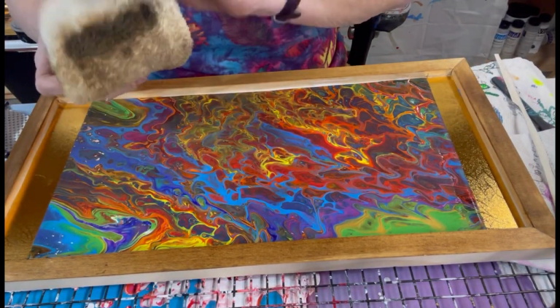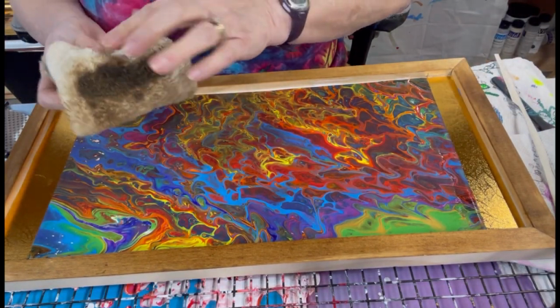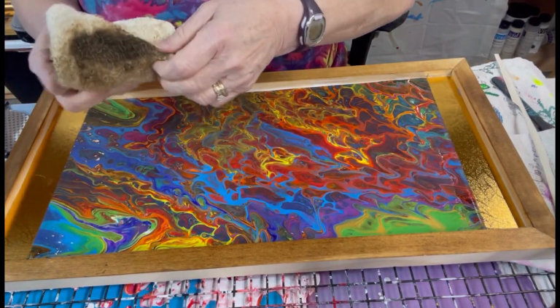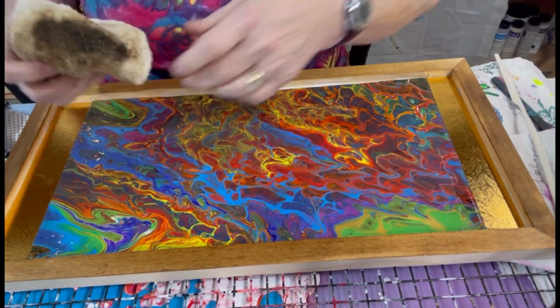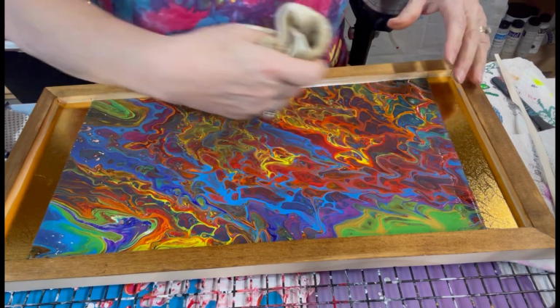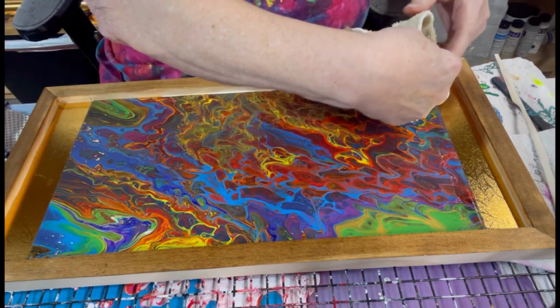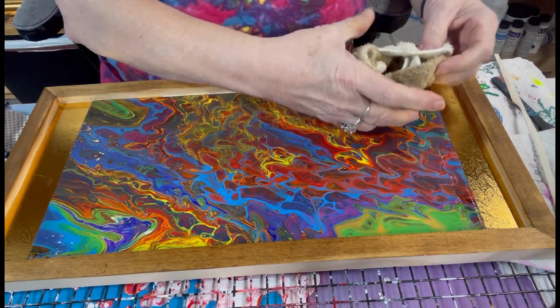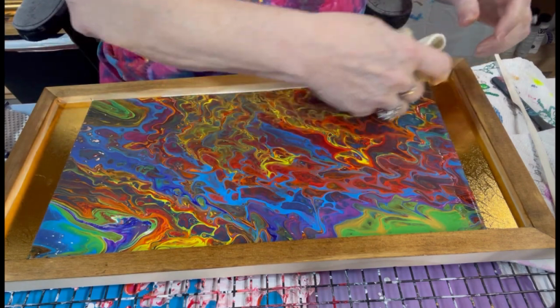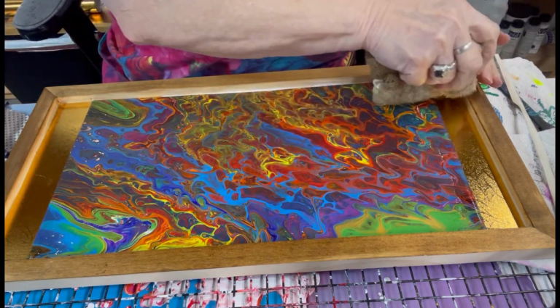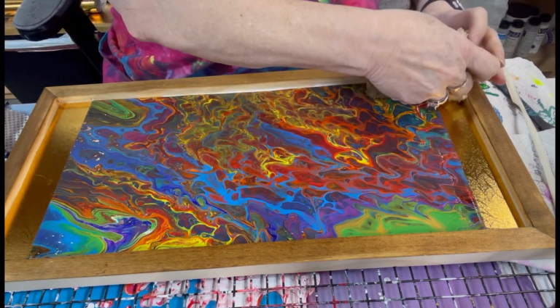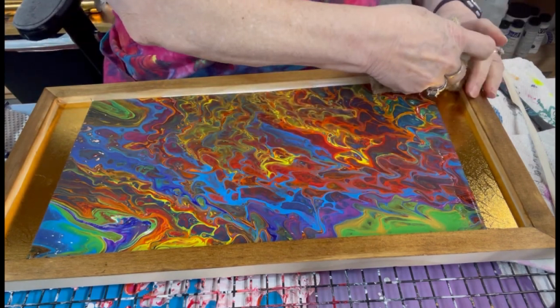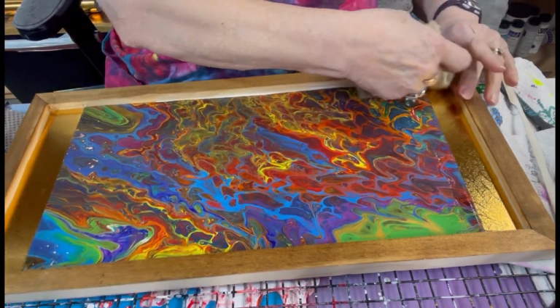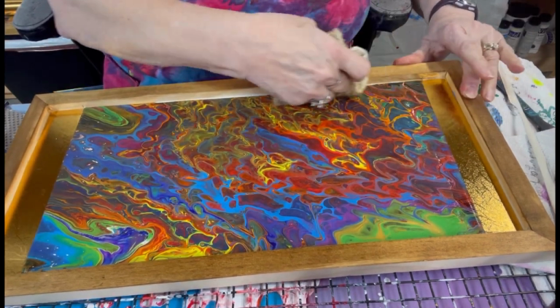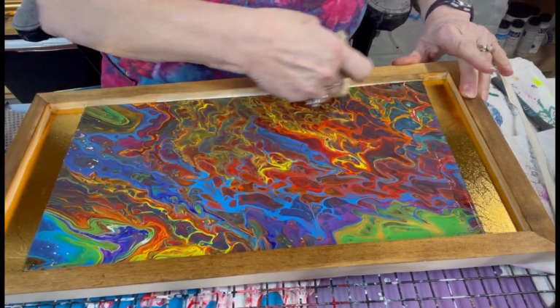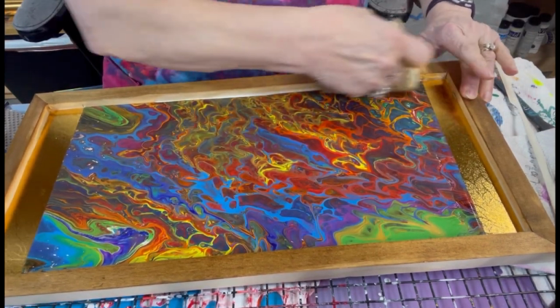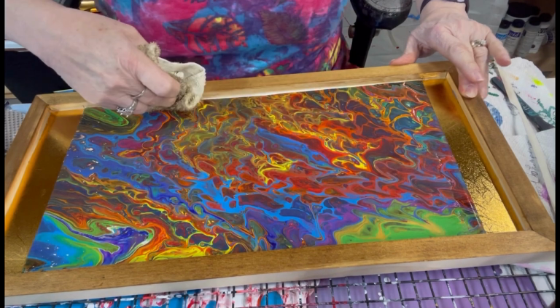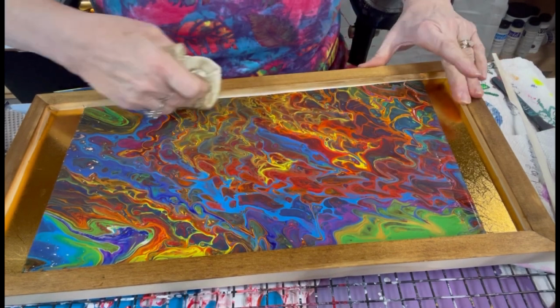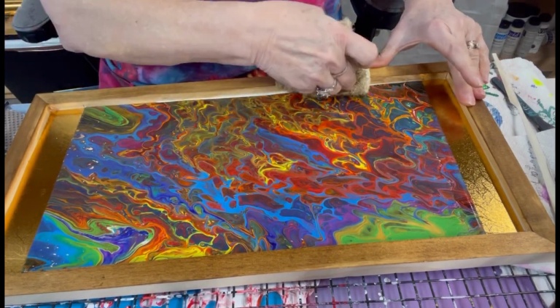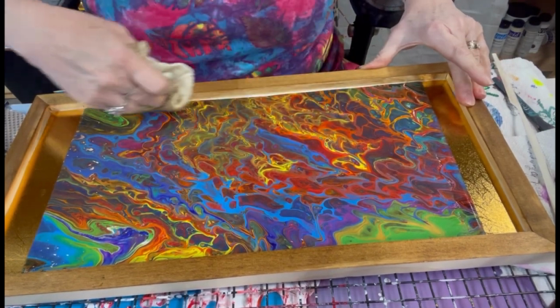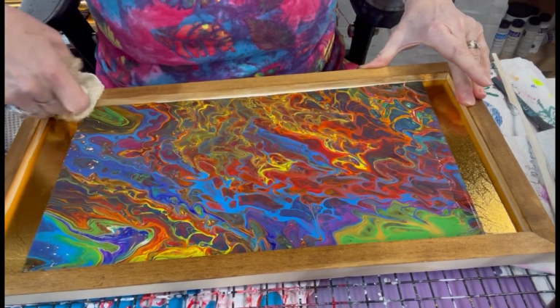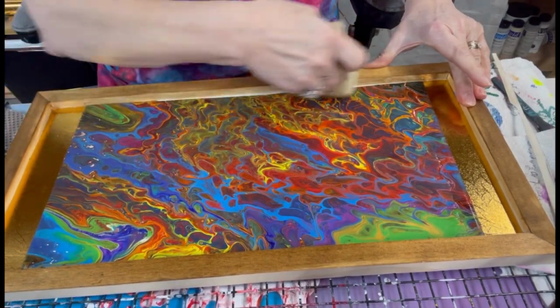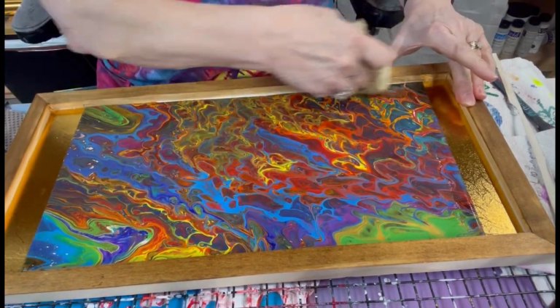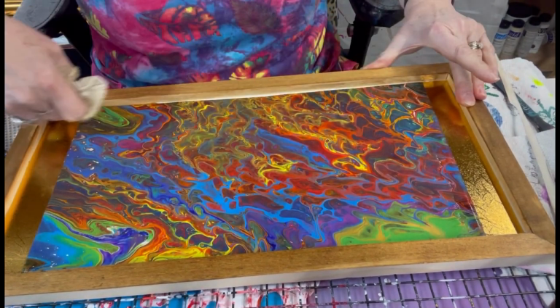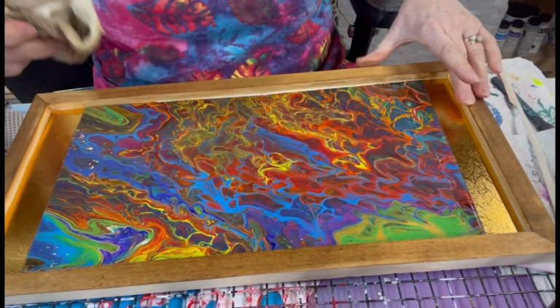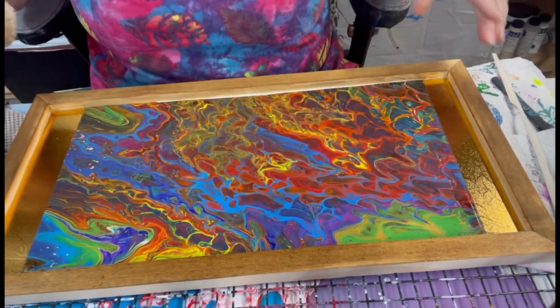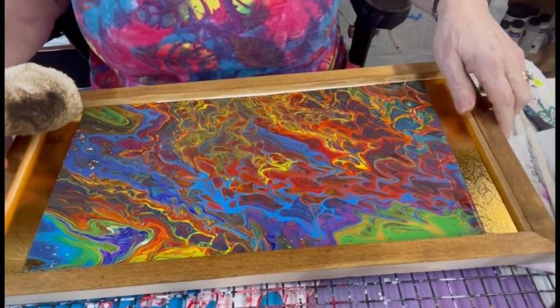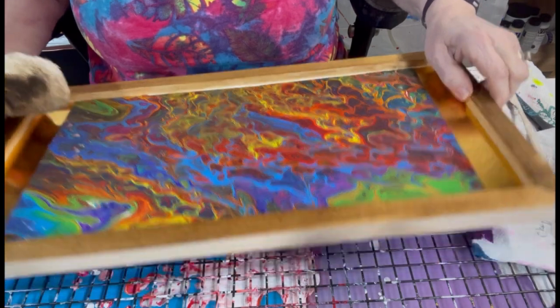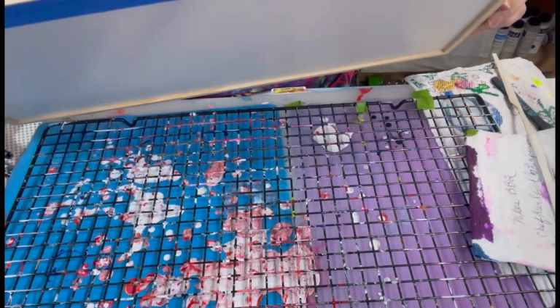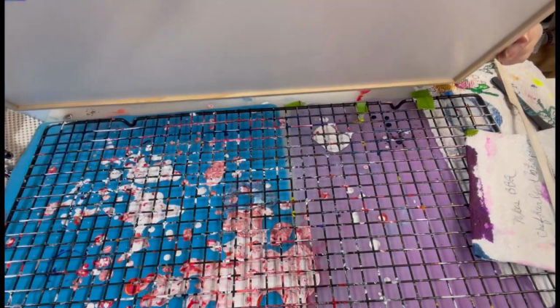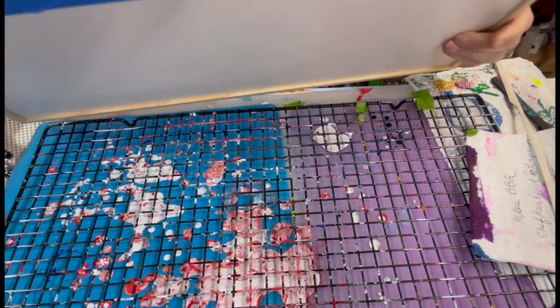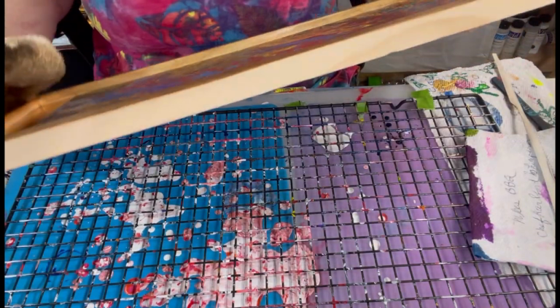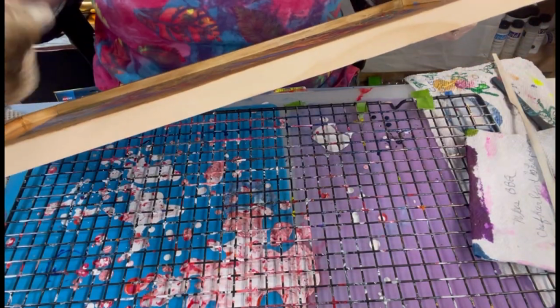Now, the tricky part is getting down into the sides, just to make them a little bit.